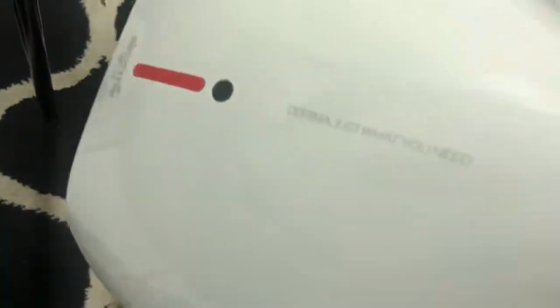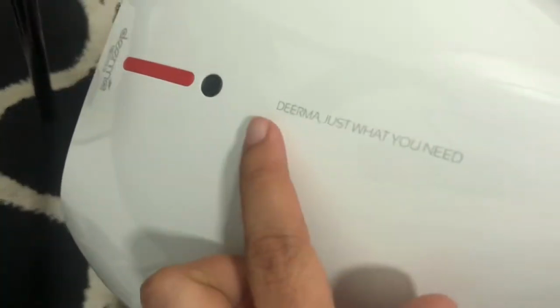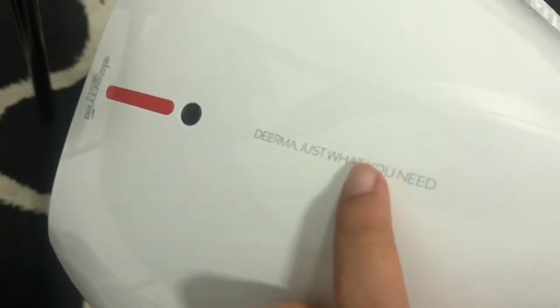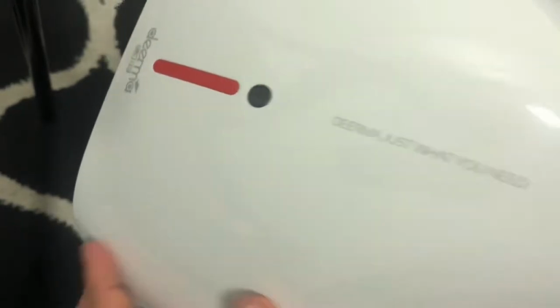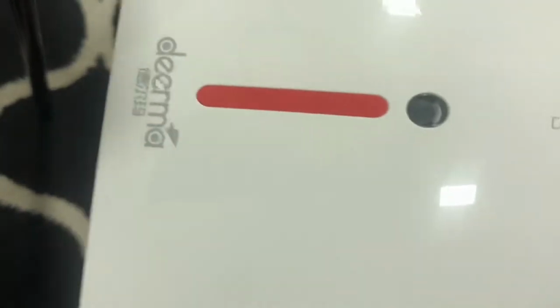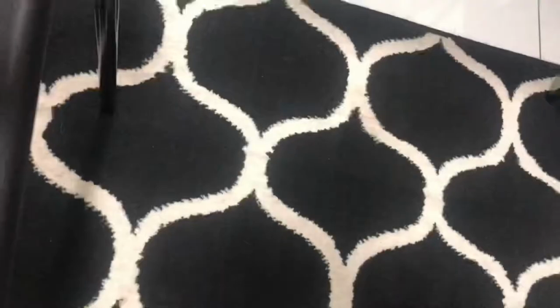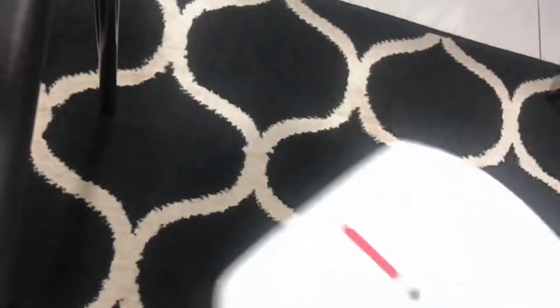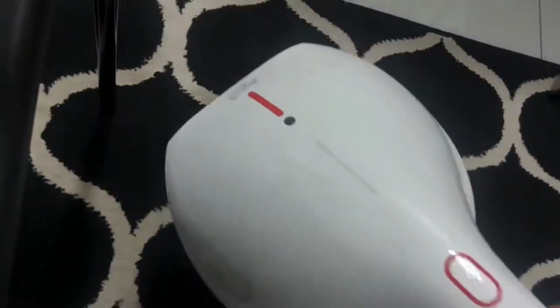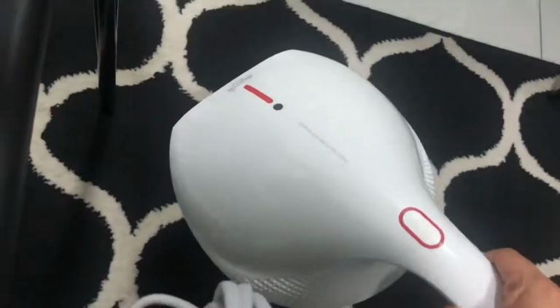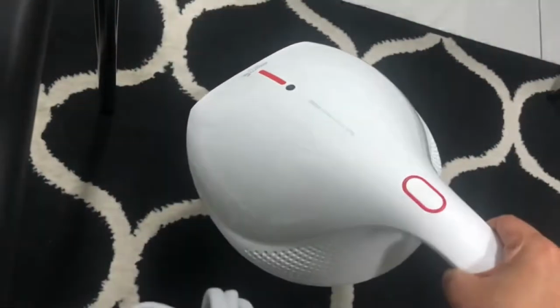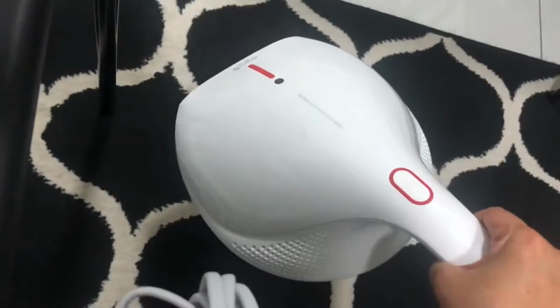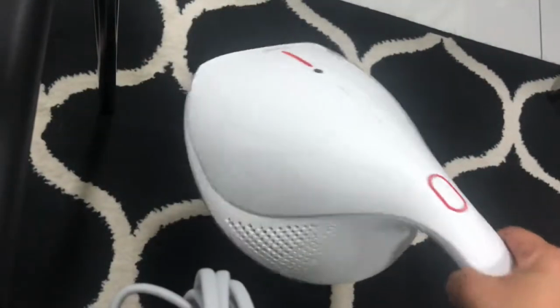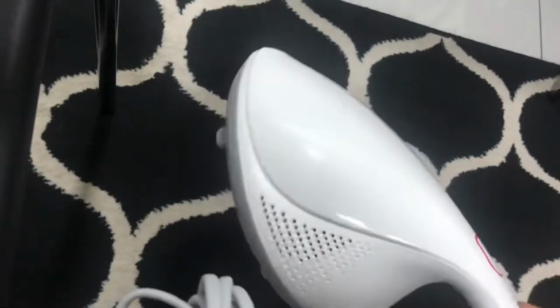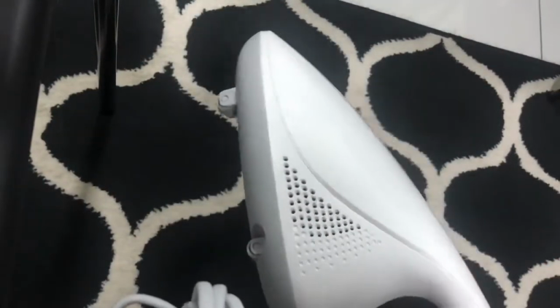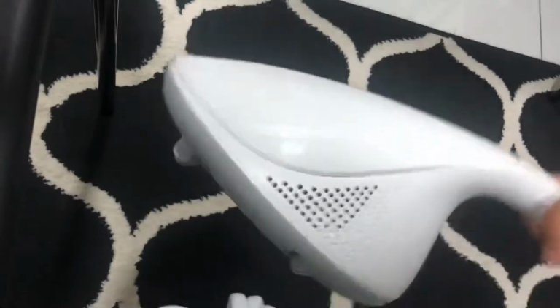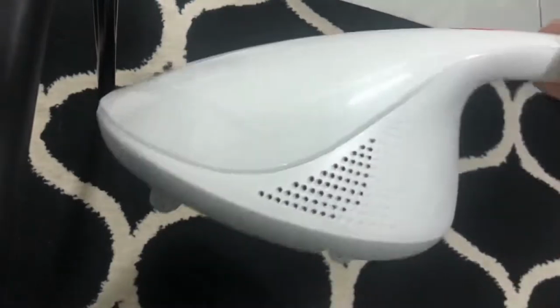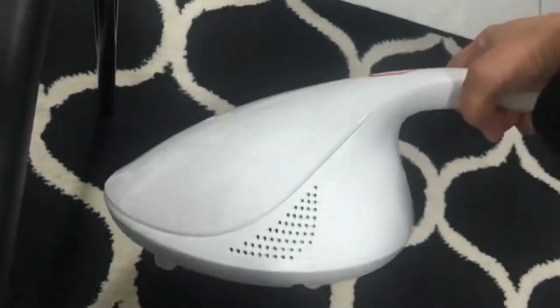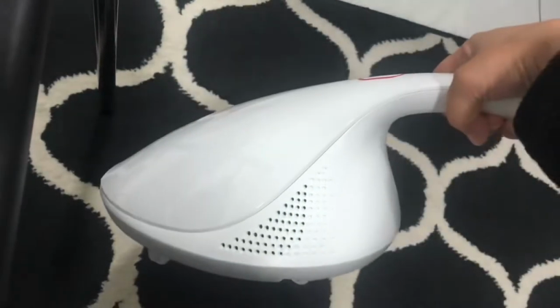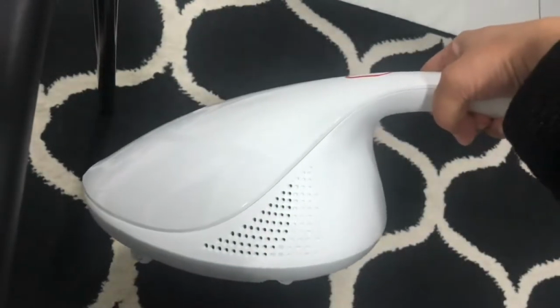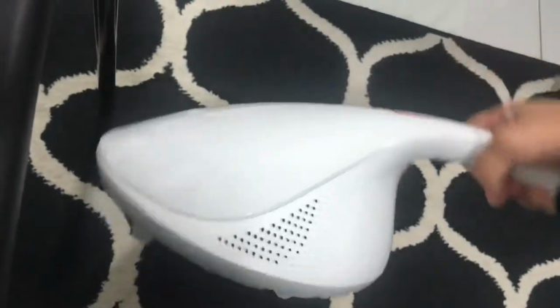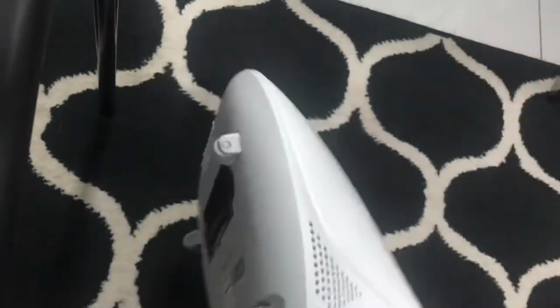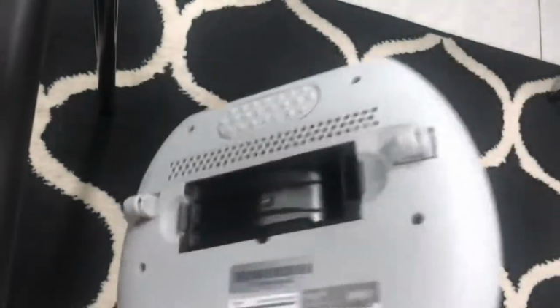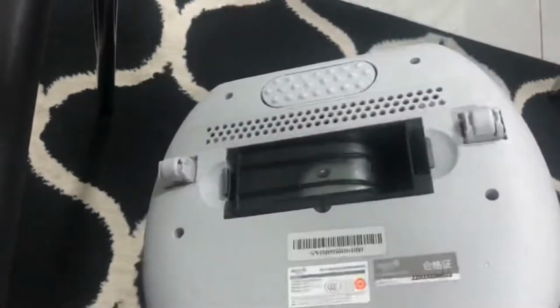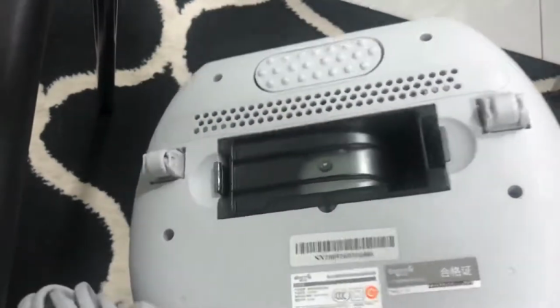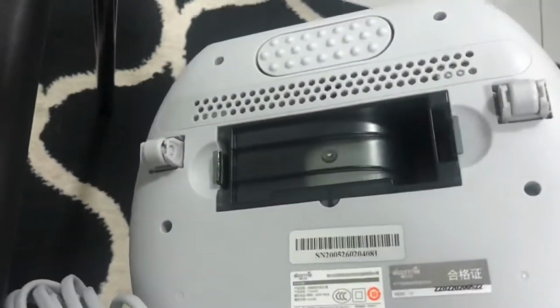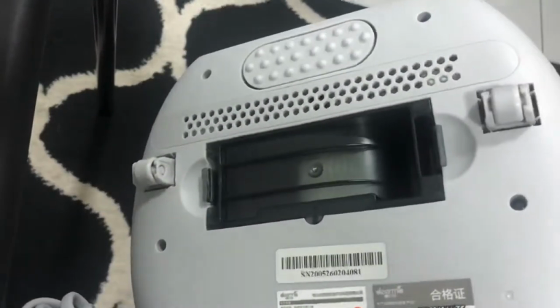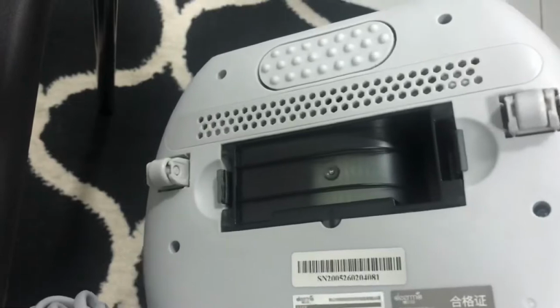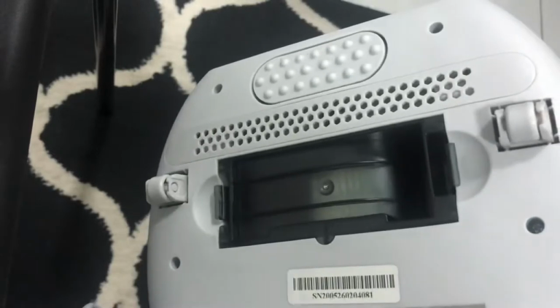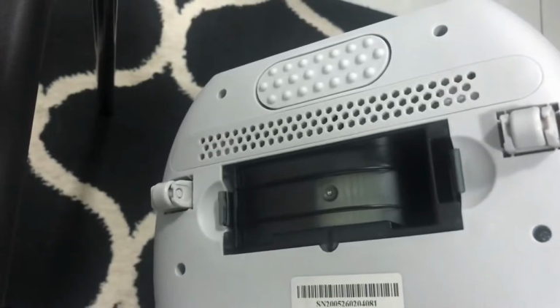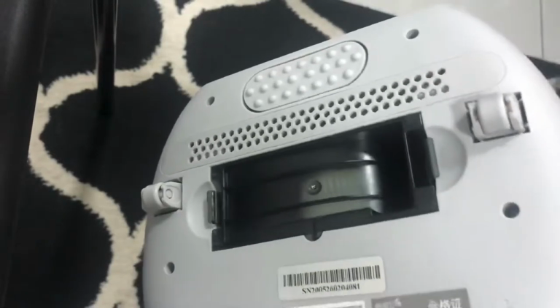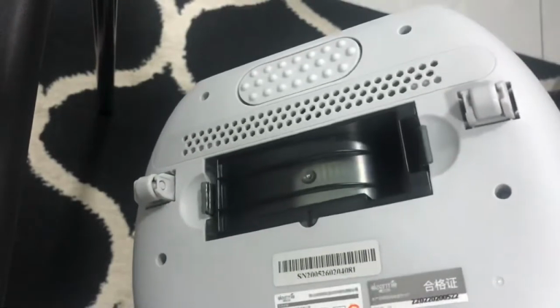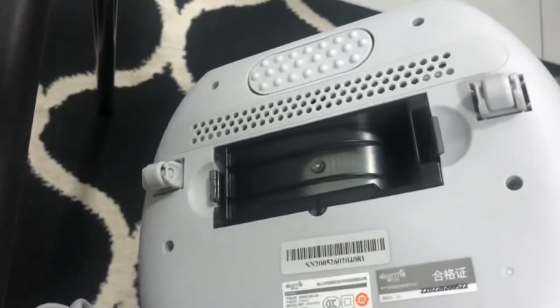Here's how it looks — the derma vacuum. It's like a big apple shape. Nice. We're going to look at the back of it as well.